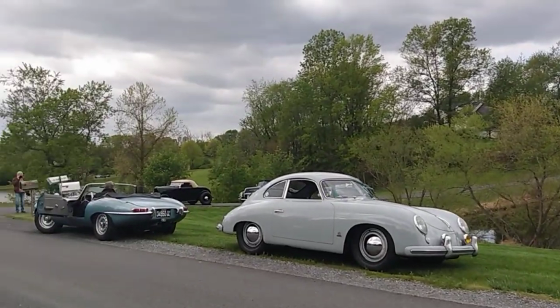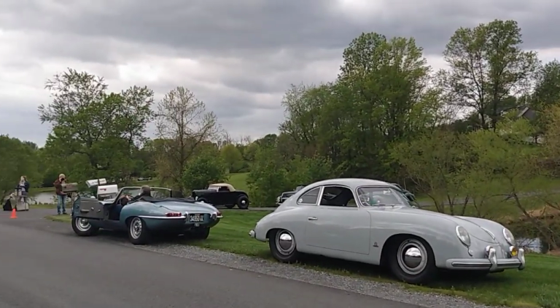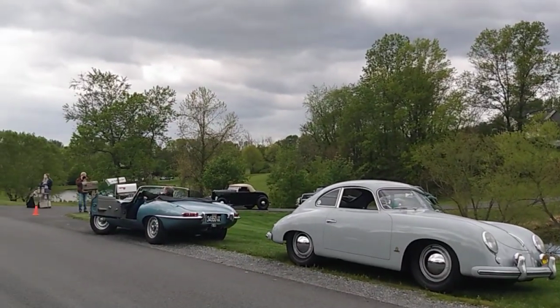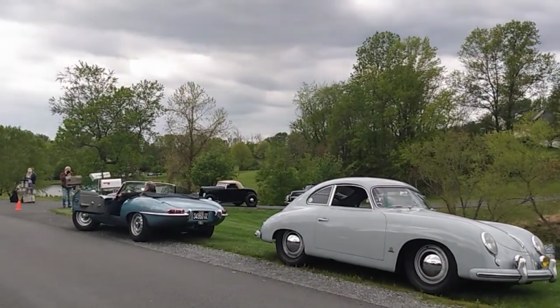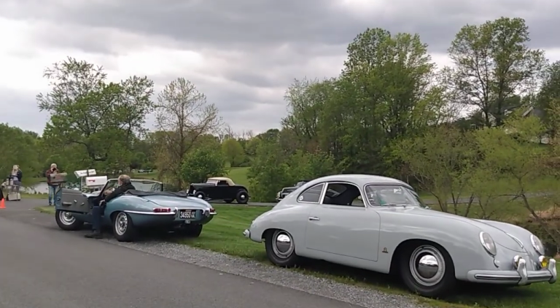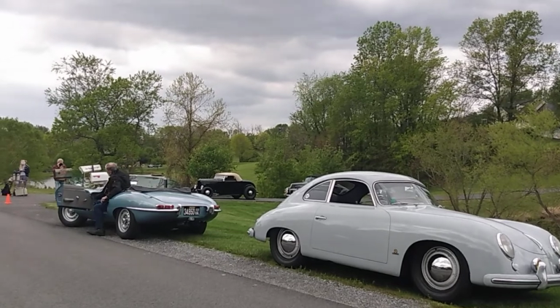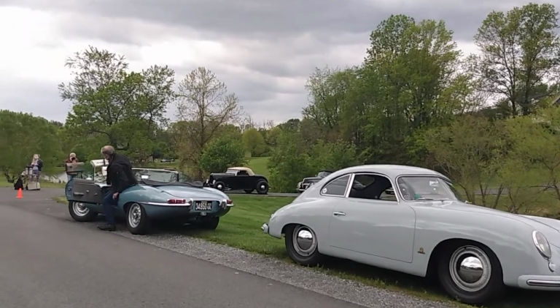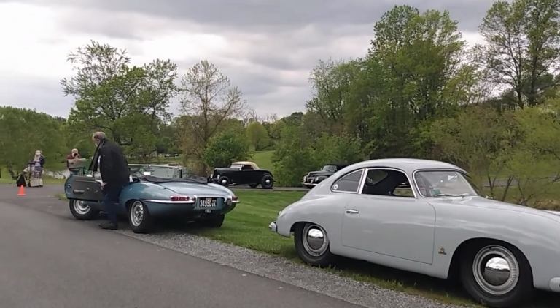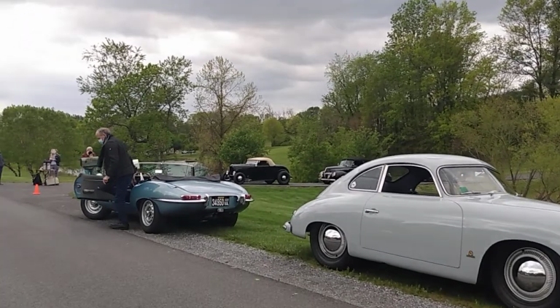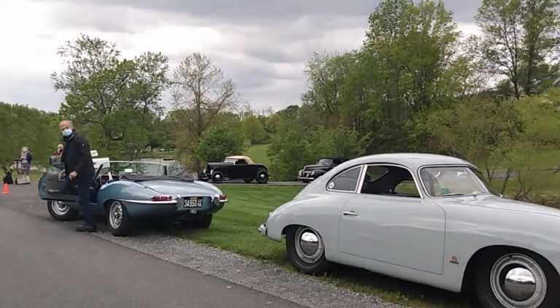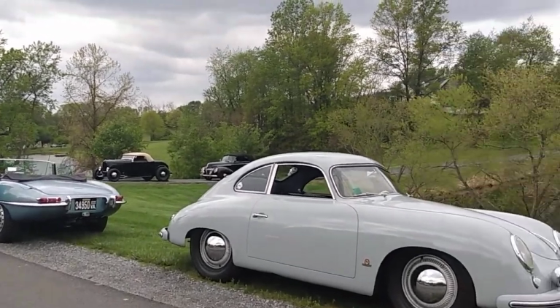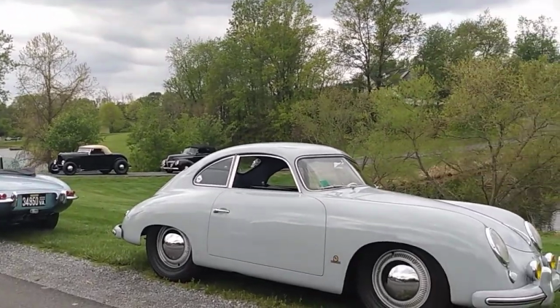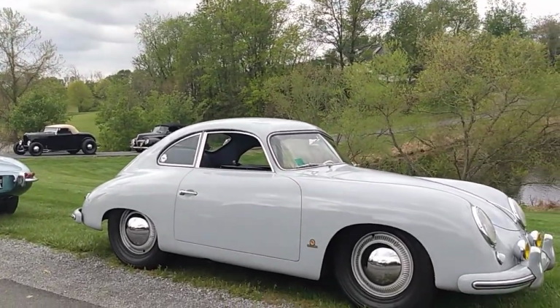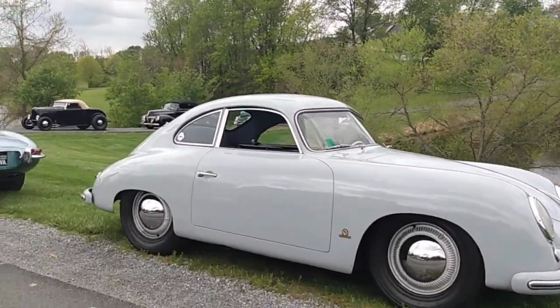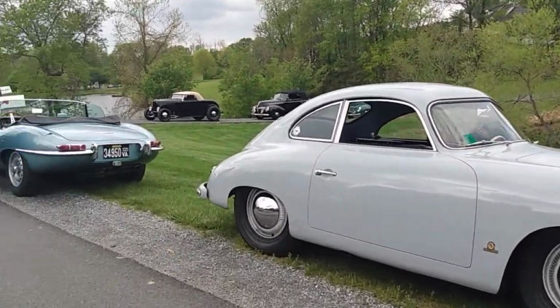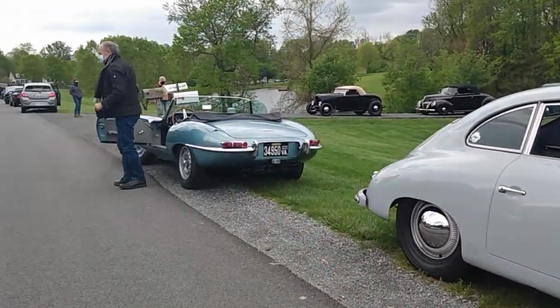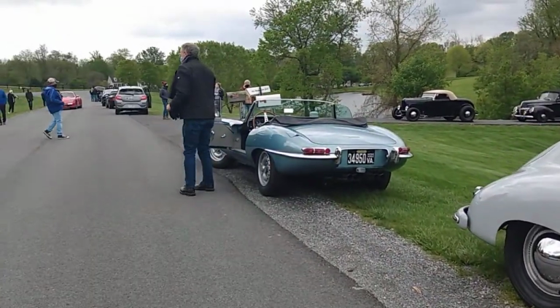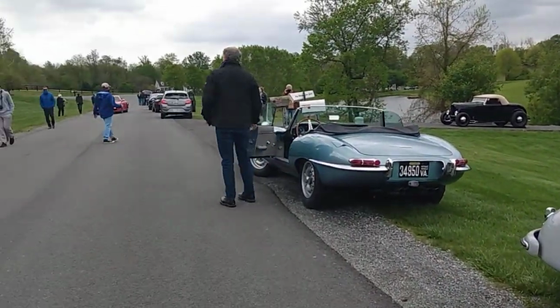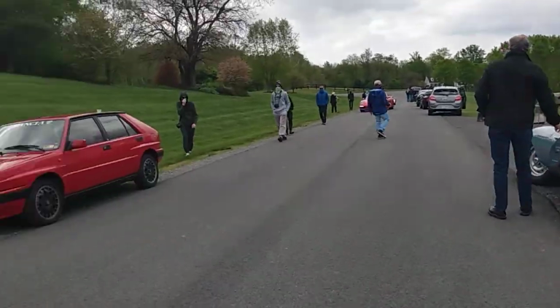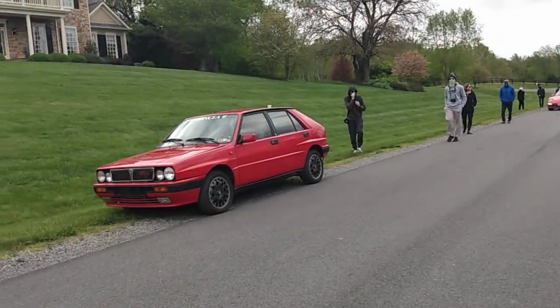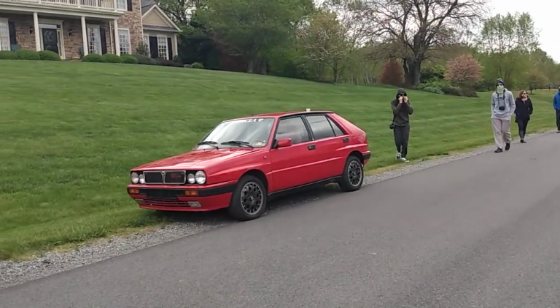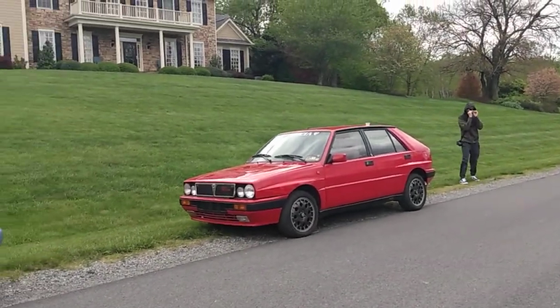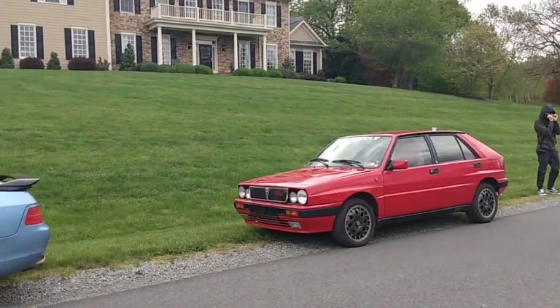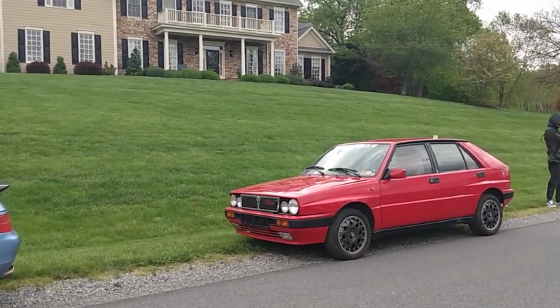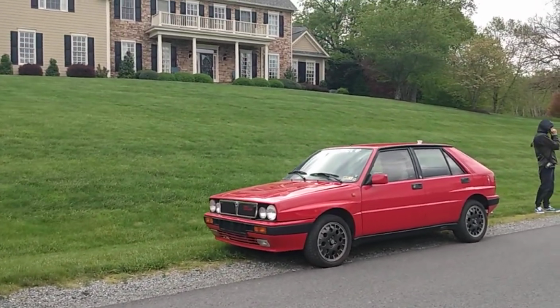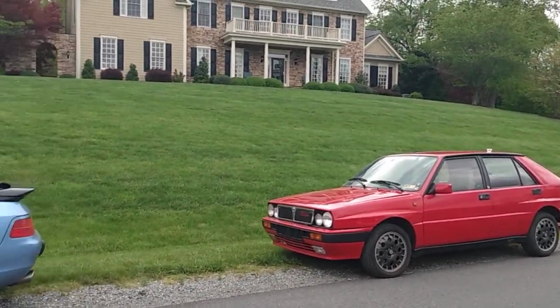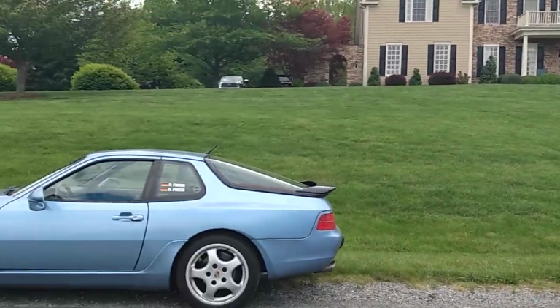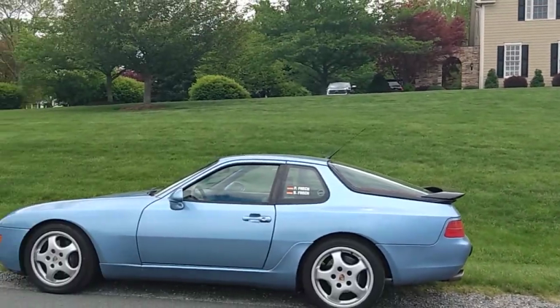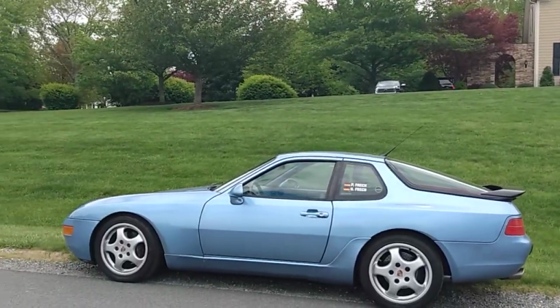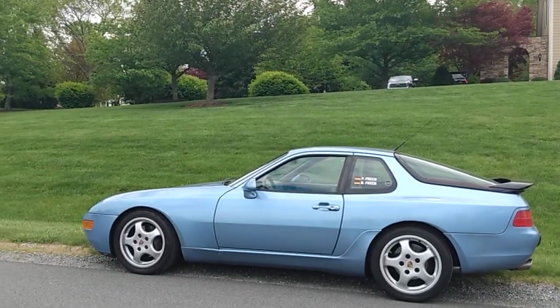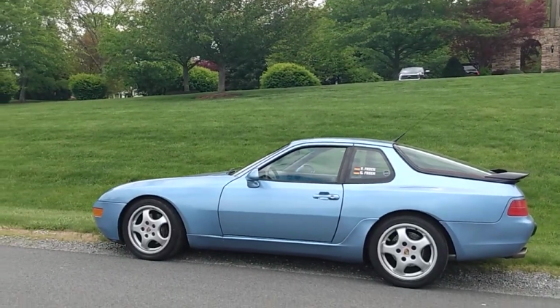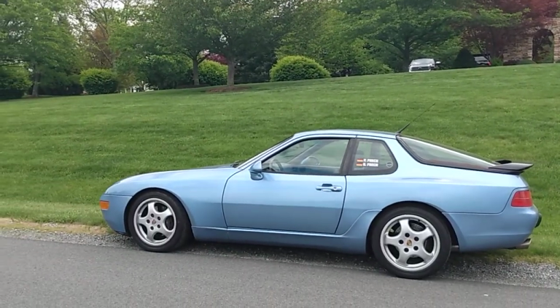We're at the ex-editor of Automobile Magazine's home, having a little cars and coffee gathering. There's my Lancia Delta Integrale and a Porsche 968.